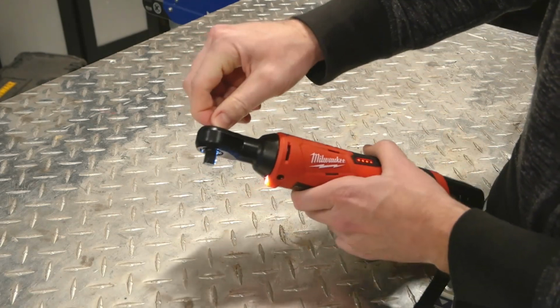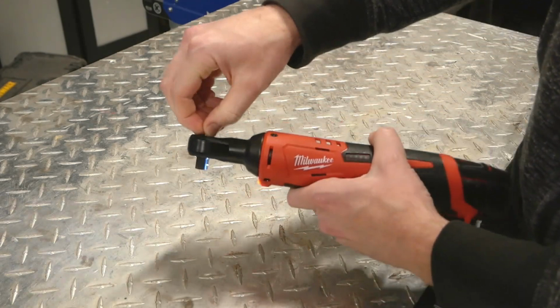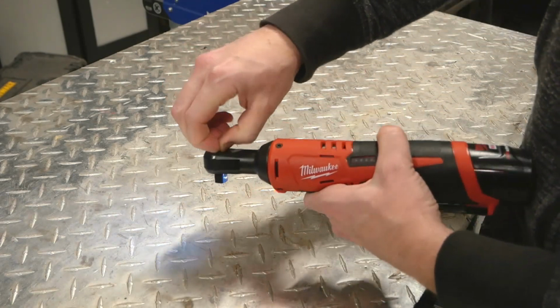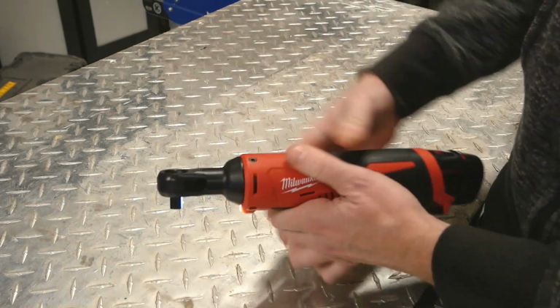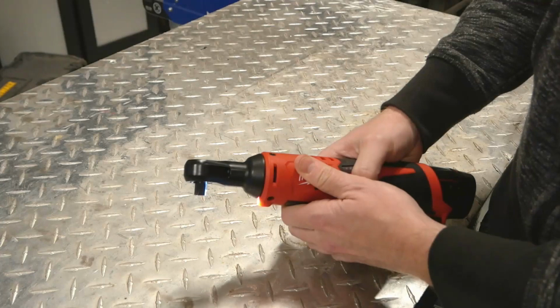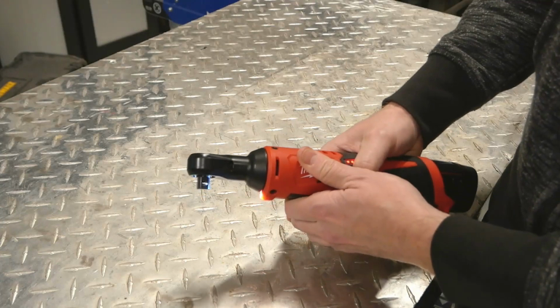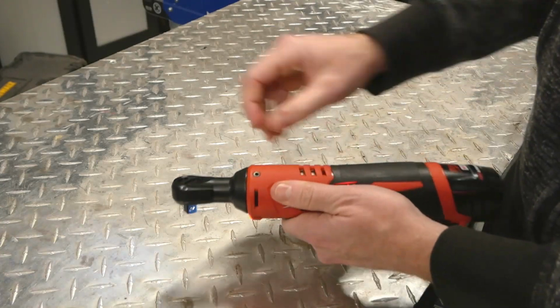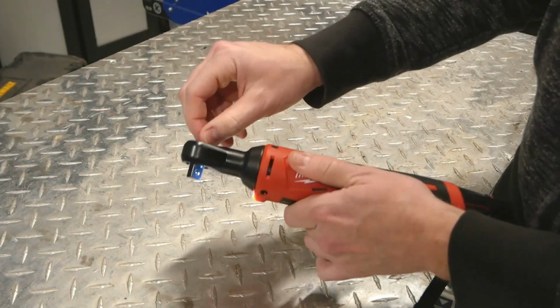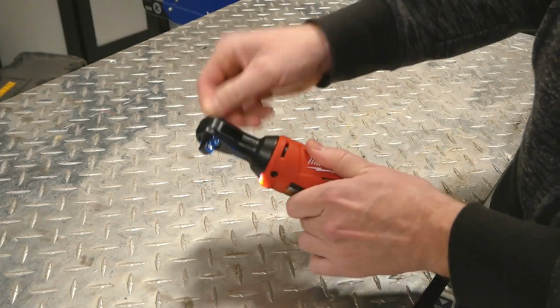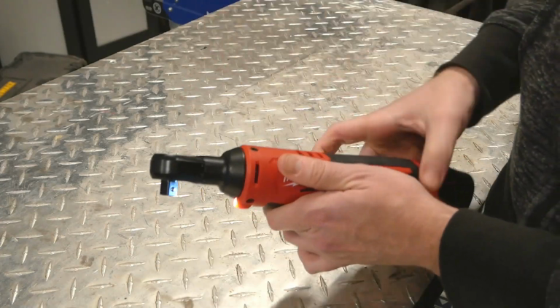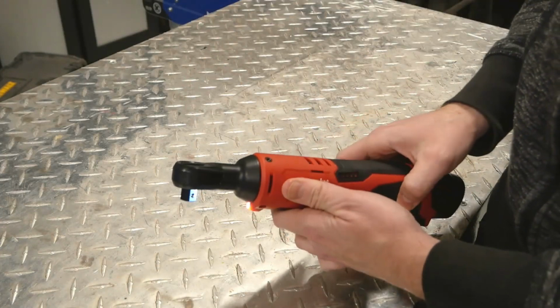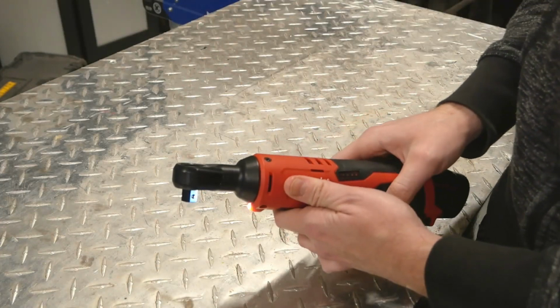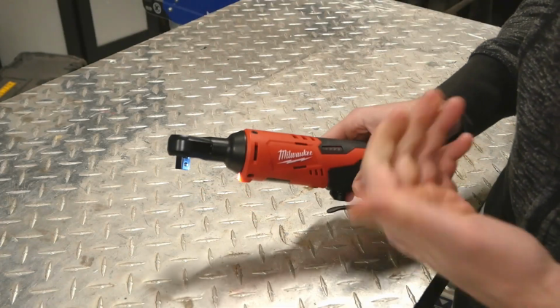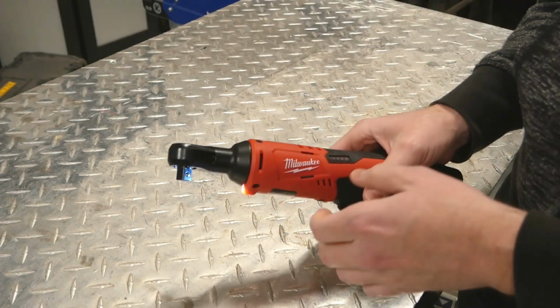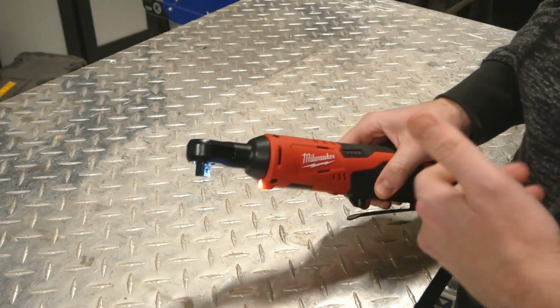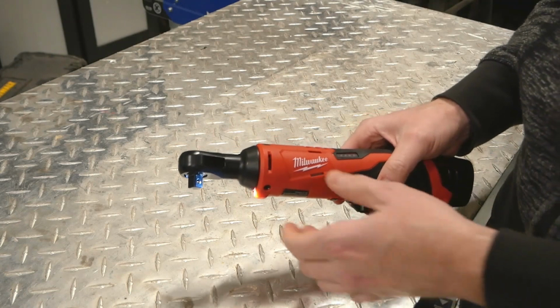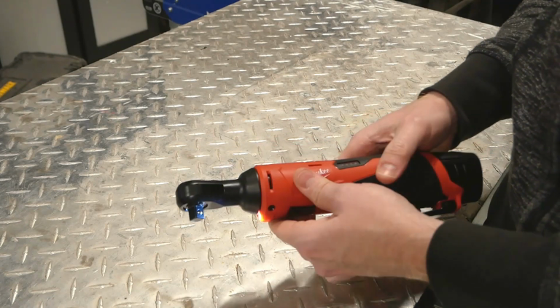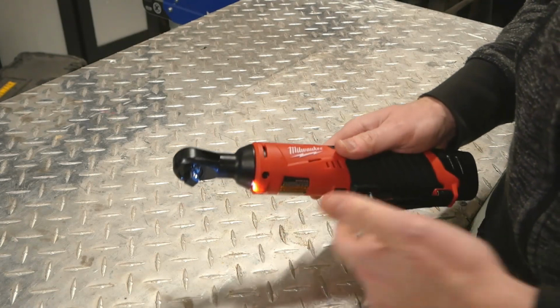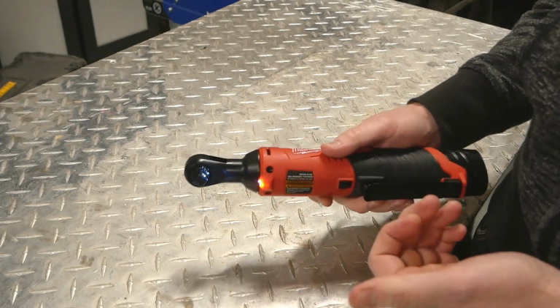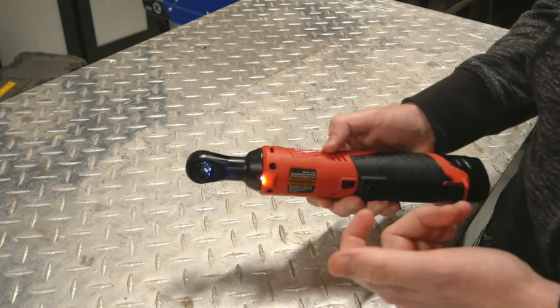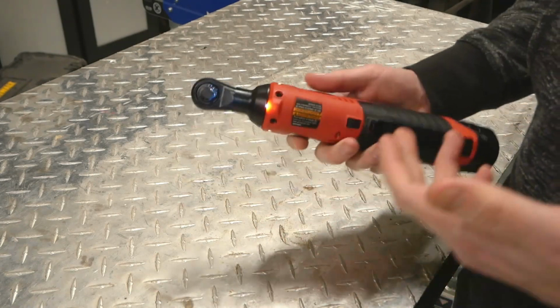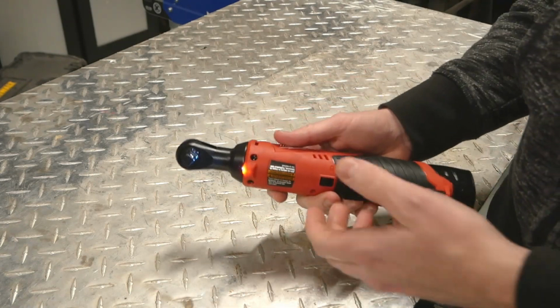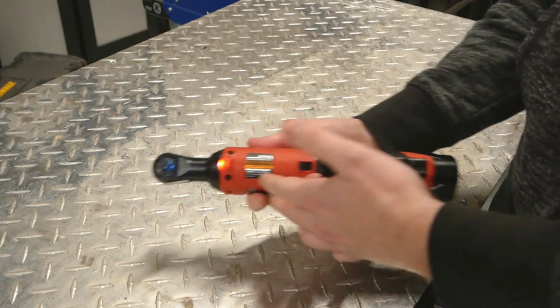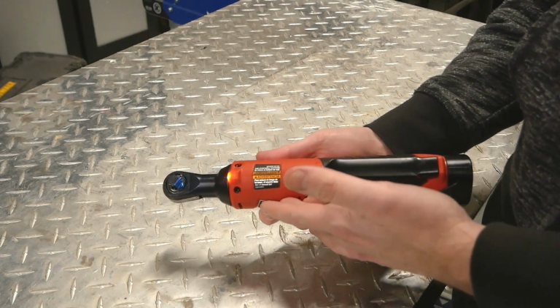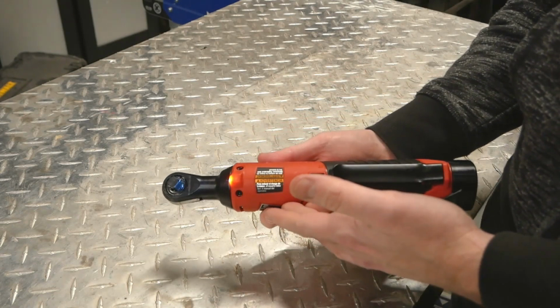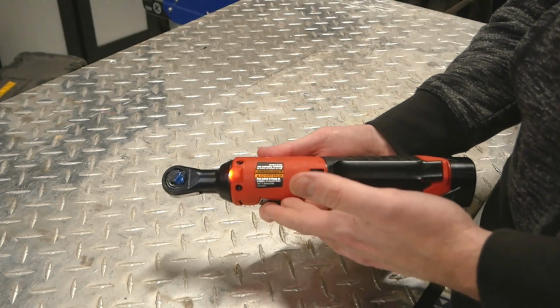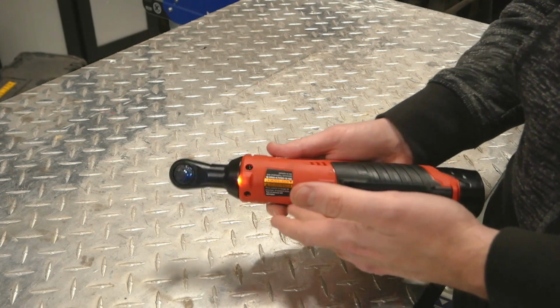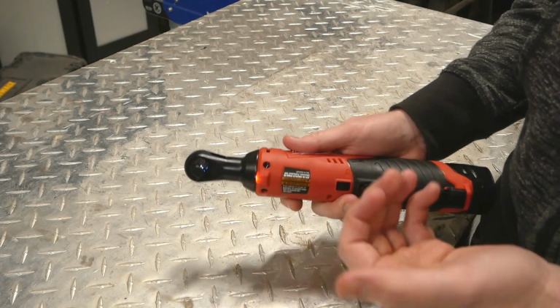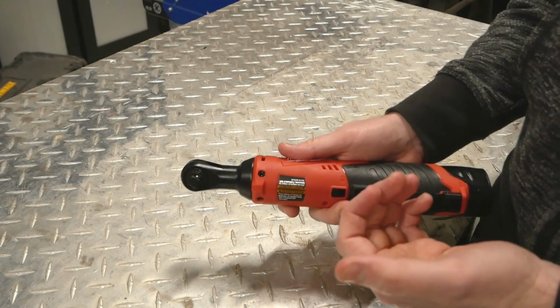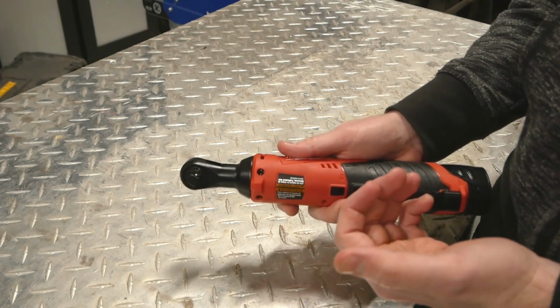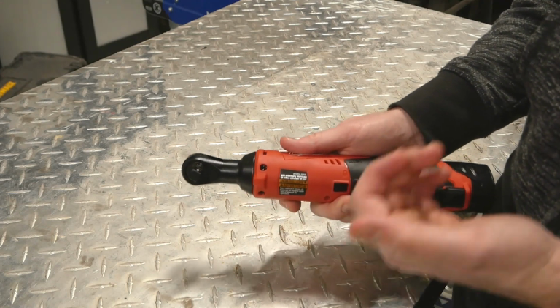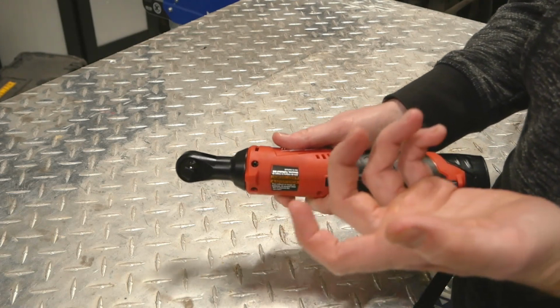The manufacturer does claim 35 foot-pounds of torque, so we'll test that out. I've got a torque wrench and a bolt over there. We'll try a few different torques, and I'll show you where this tool is really useful — obviously in tight places where a normal impact driver couldn't really get.